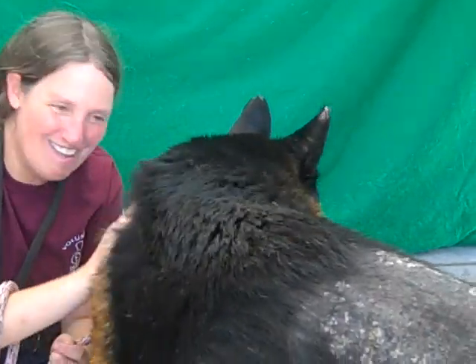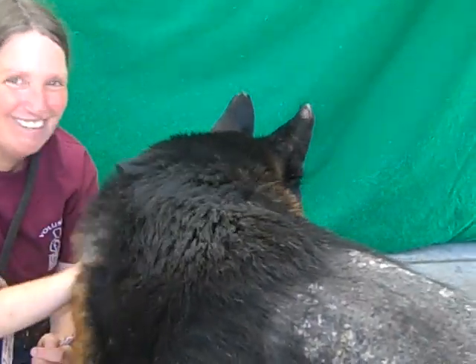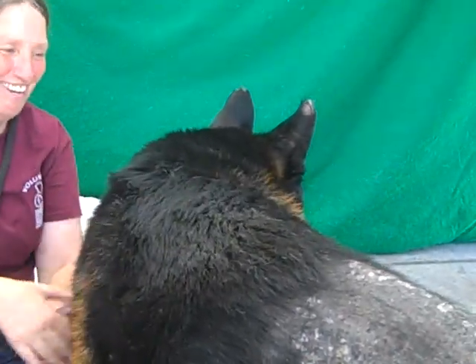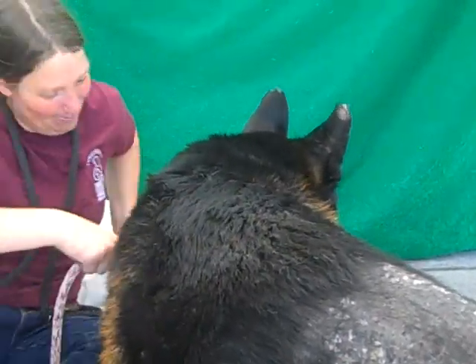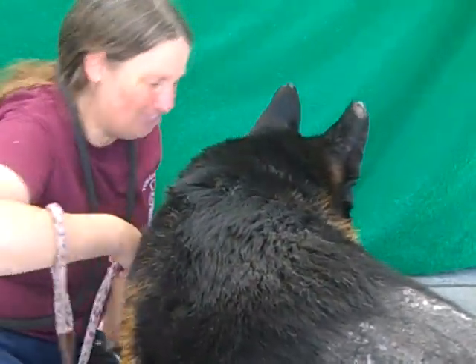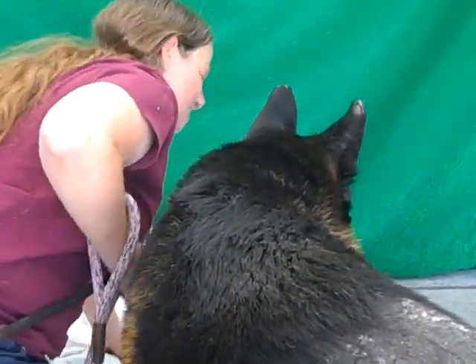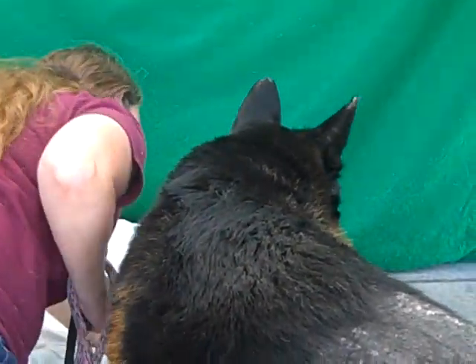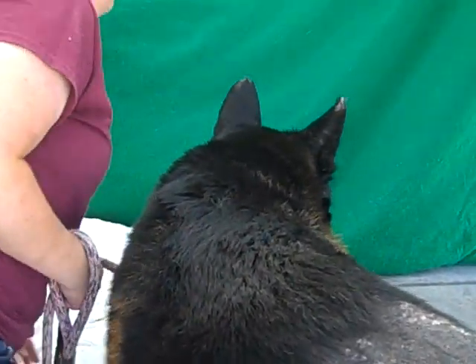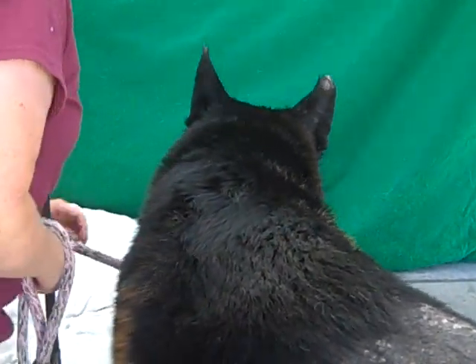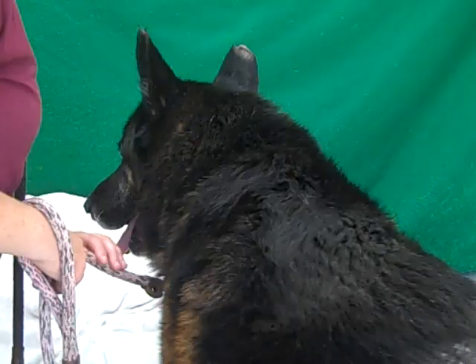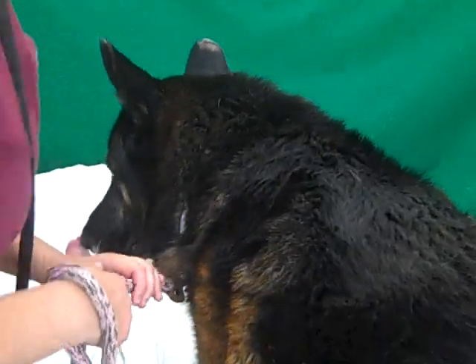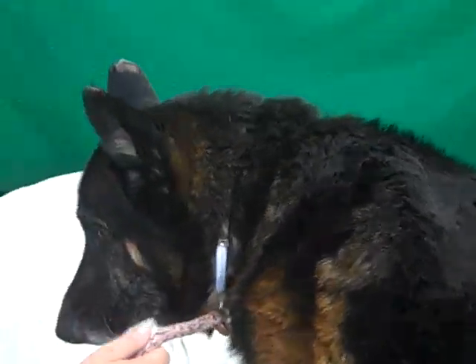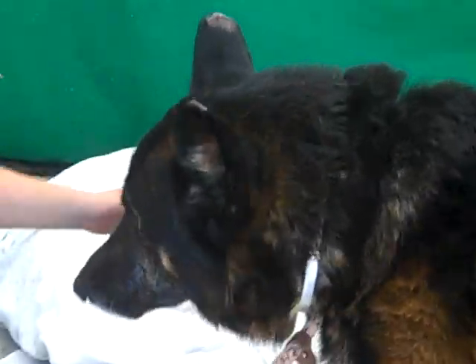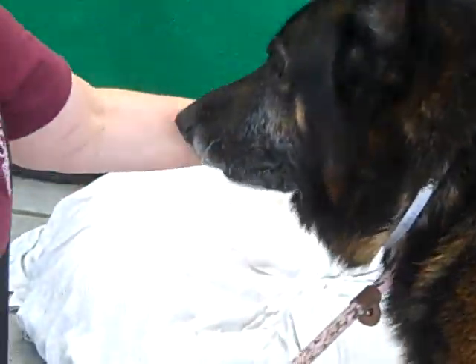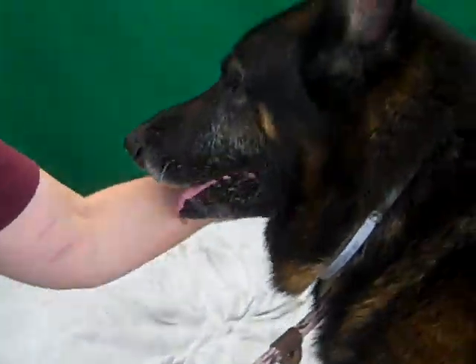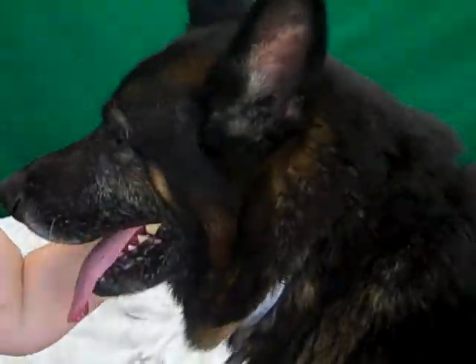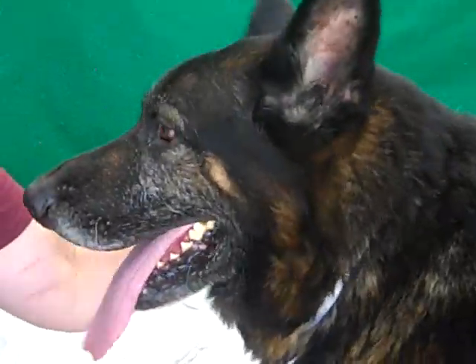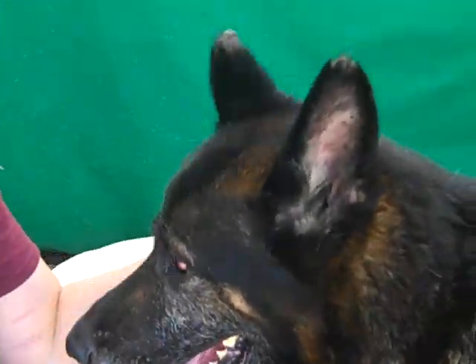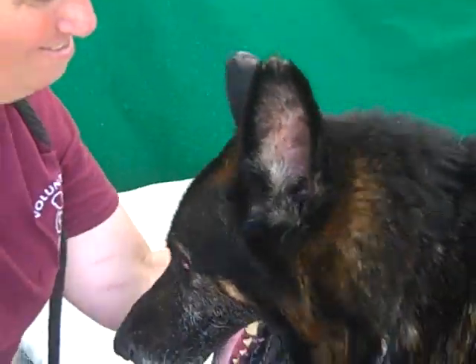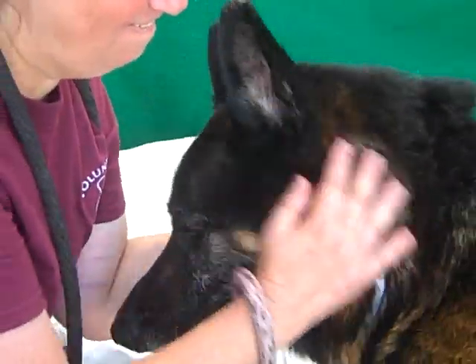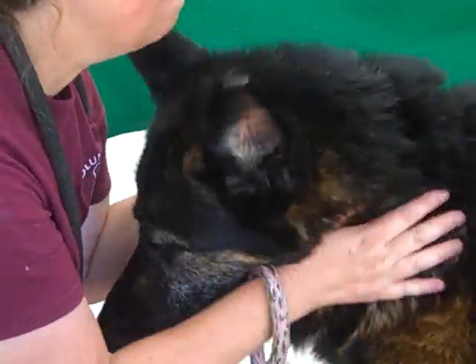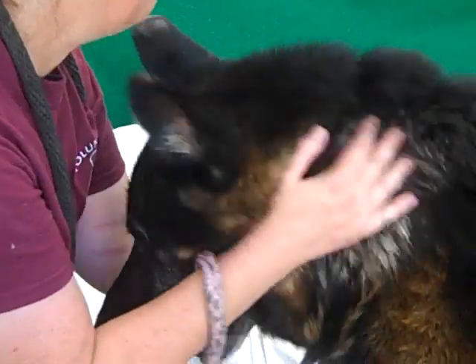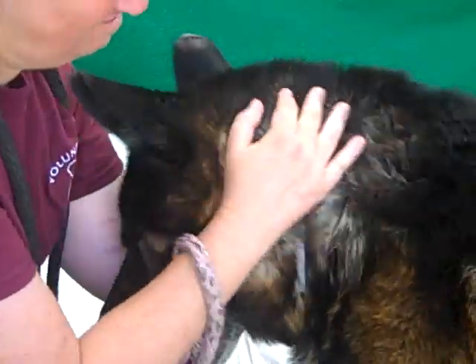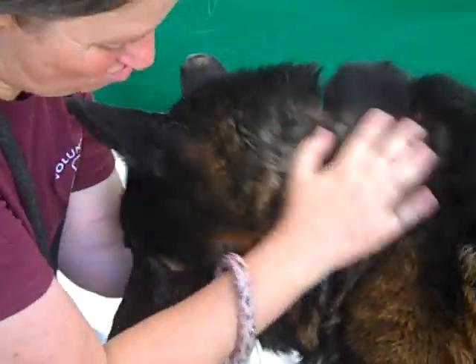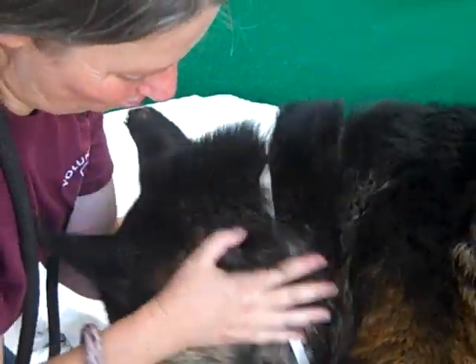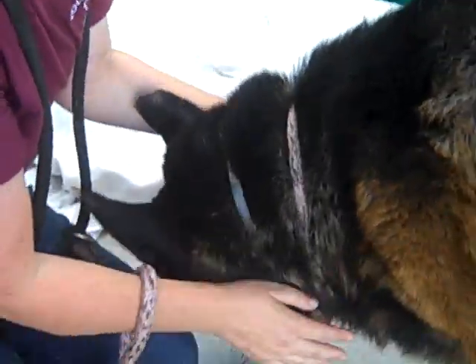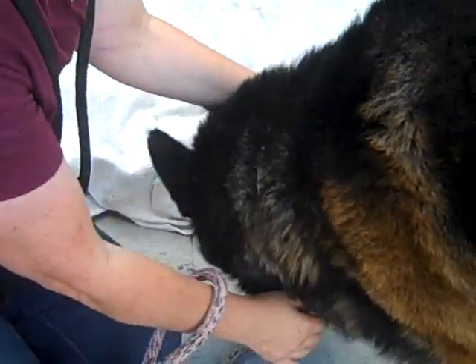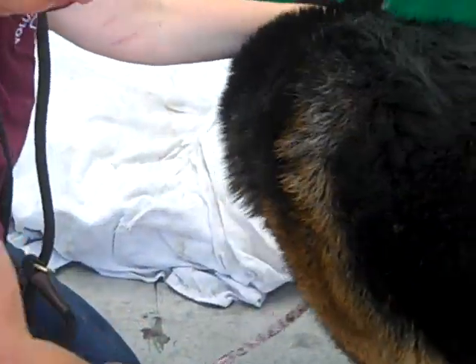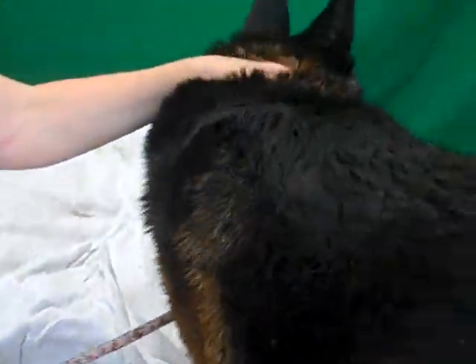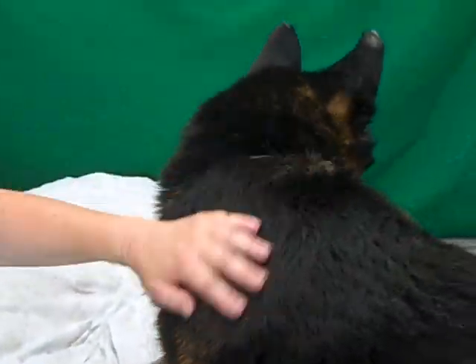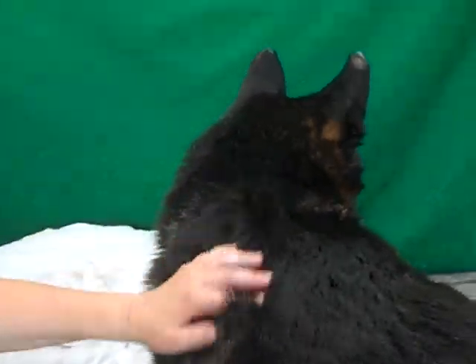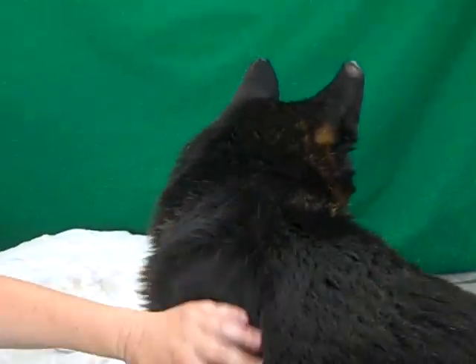Come here, let's turn around — look at that beautiful face. There he is. A little bit of a gray beard, which you'd expect at seven. What a sweetheart. He's a very, very cooperative dog — he's just a nice boy.